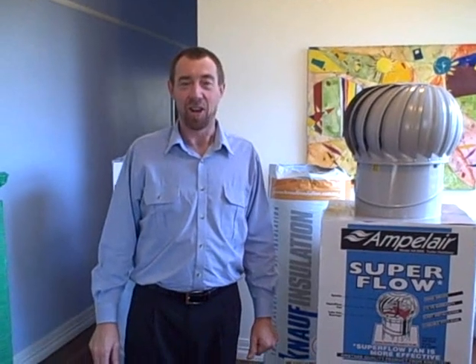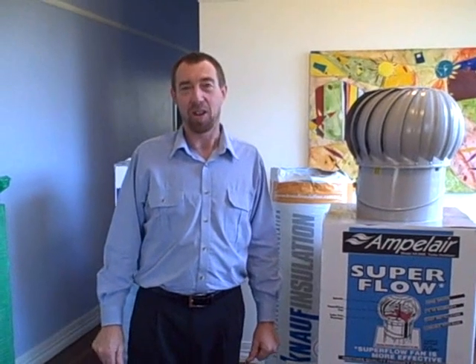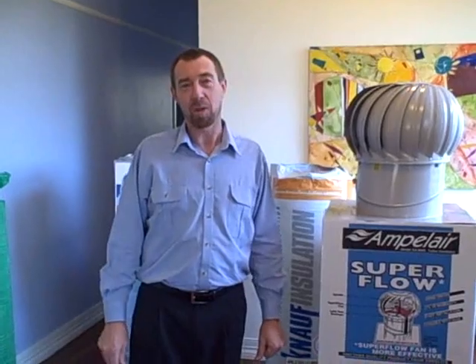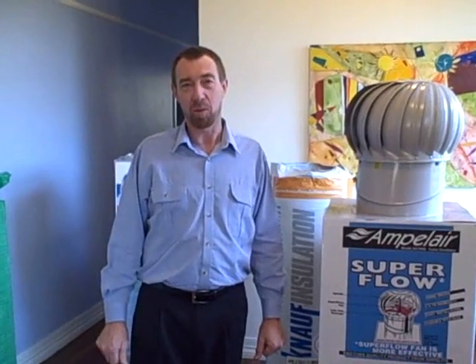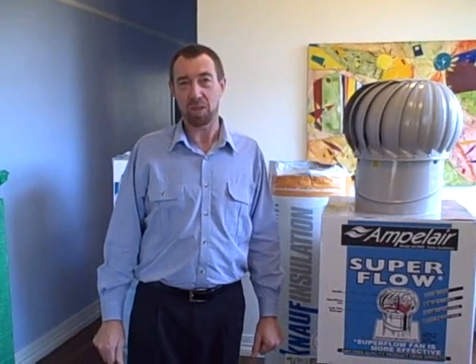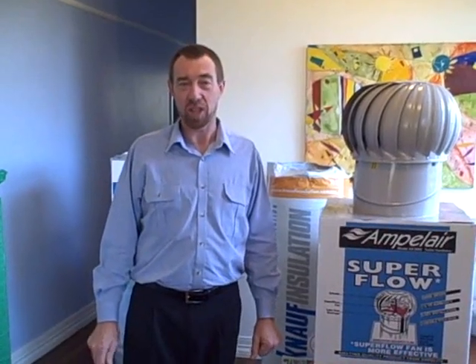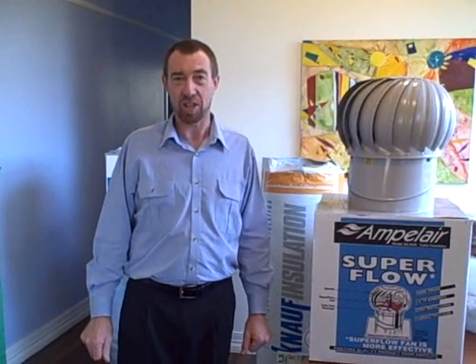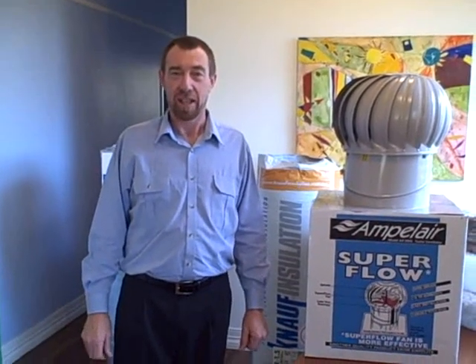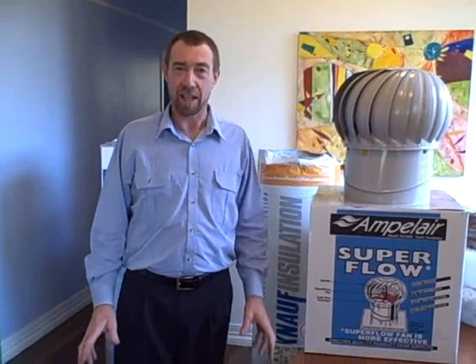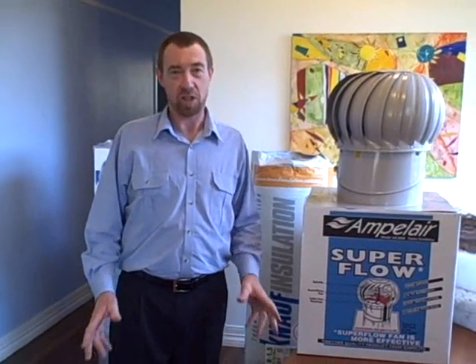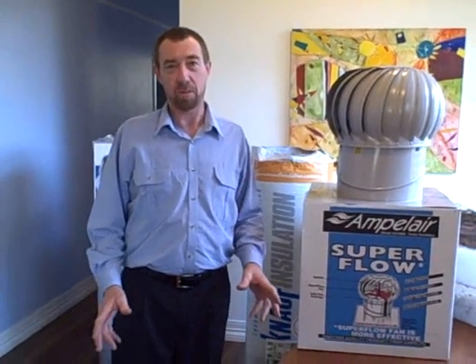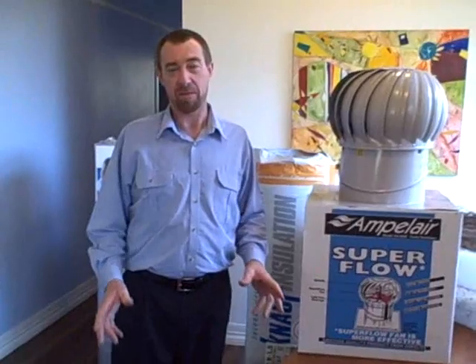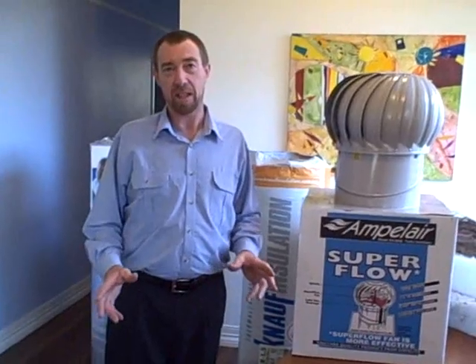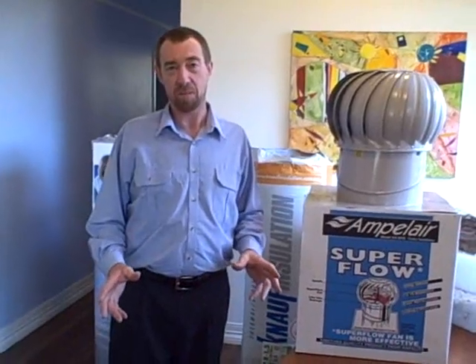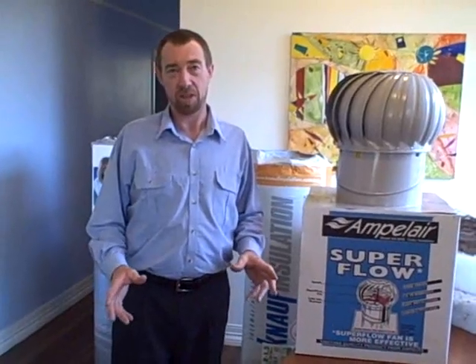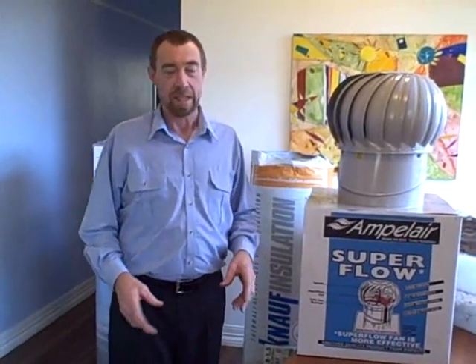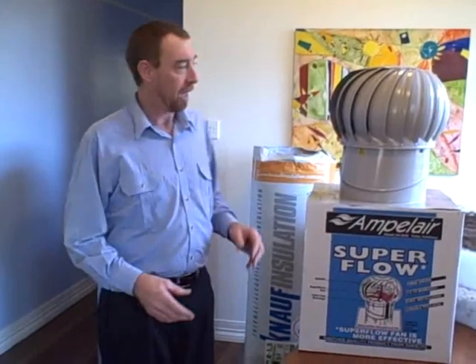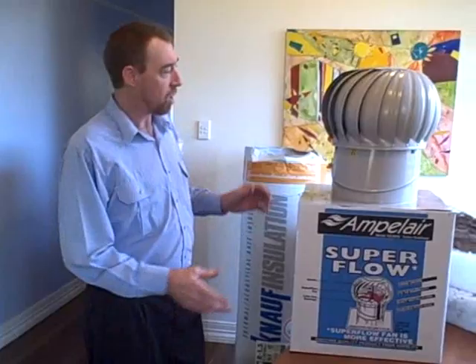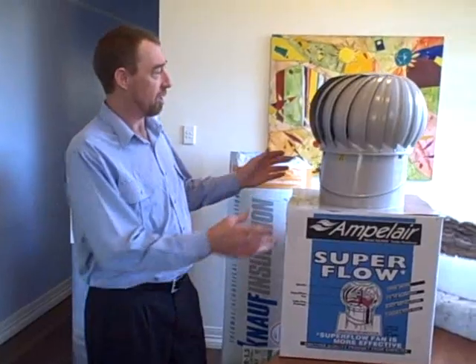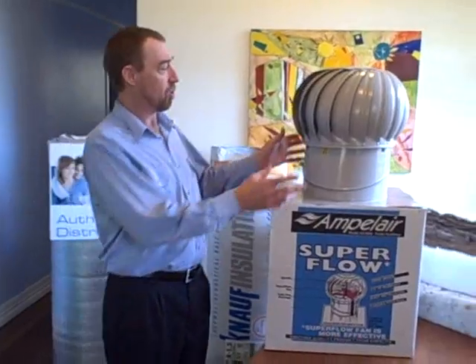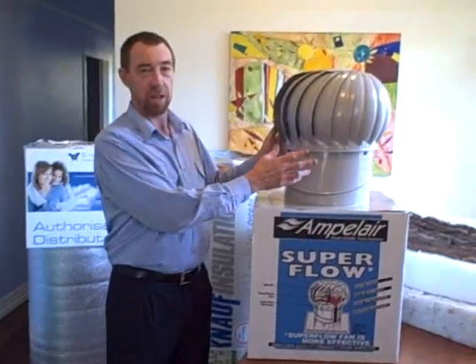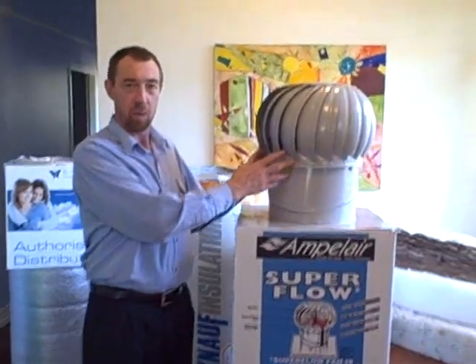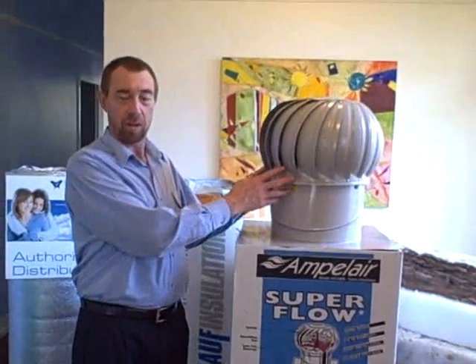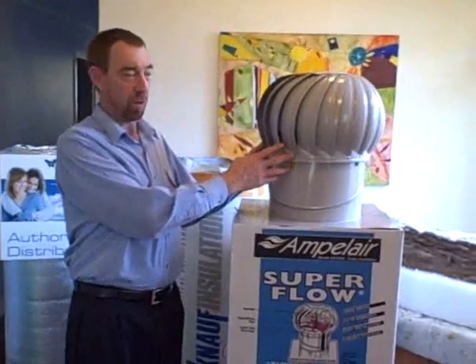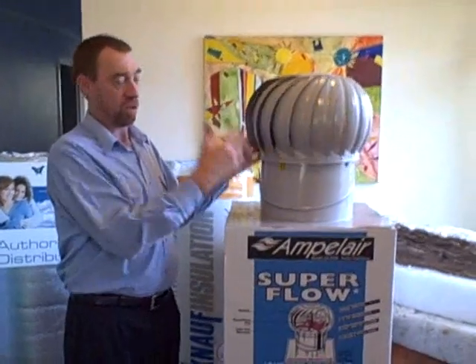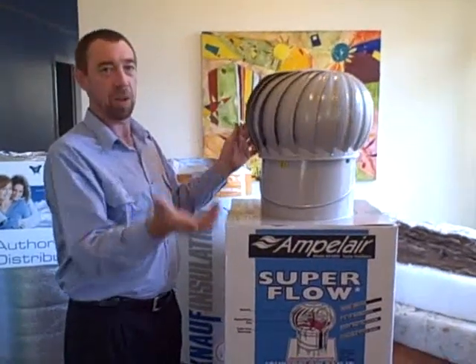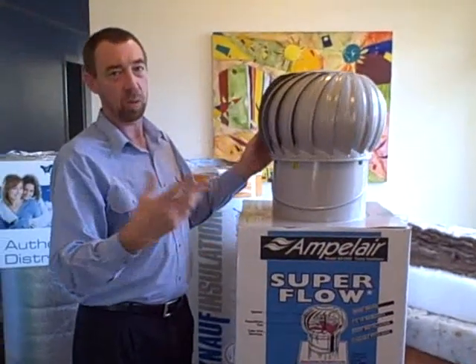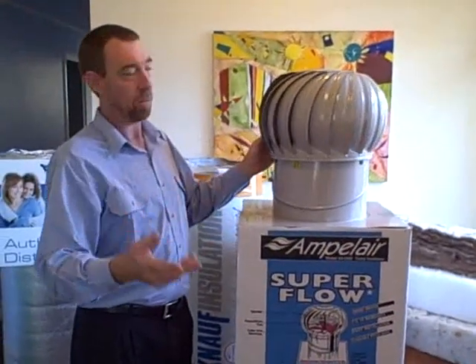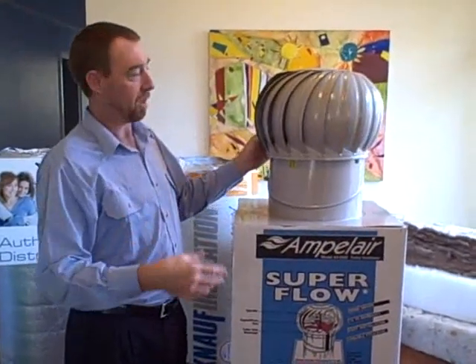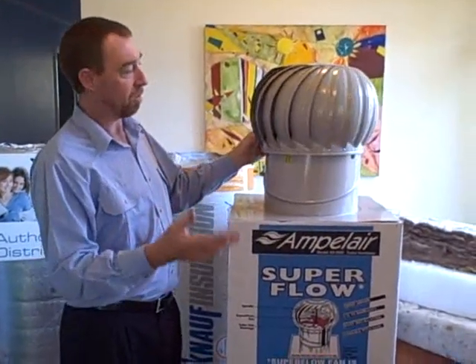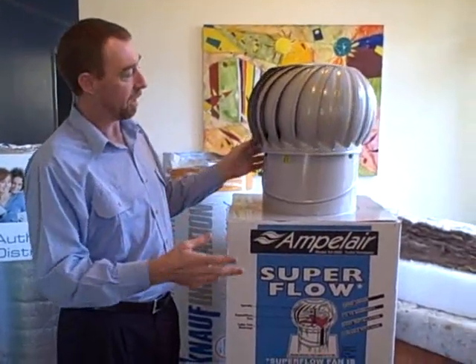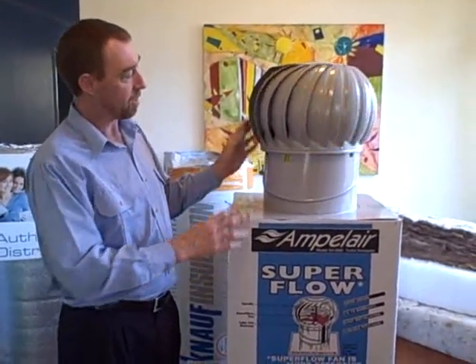Hi, I'm John from Northern Rivers Insulation, and today I'd like to talk about ventilation products. We use and recommend whirlybirds — commonly called whirlybirds — but they're roof ventilators.